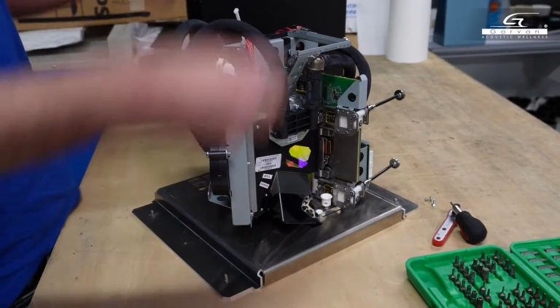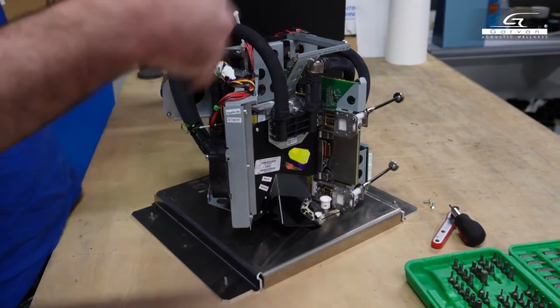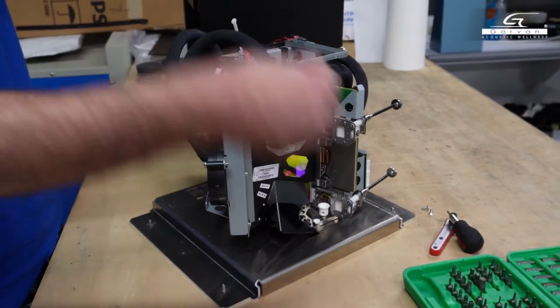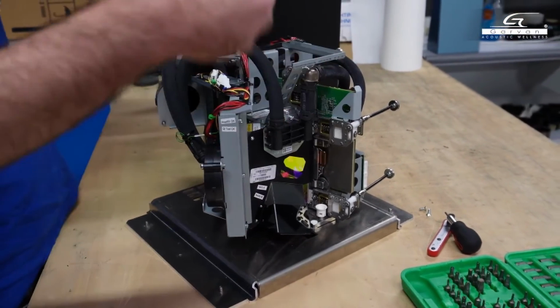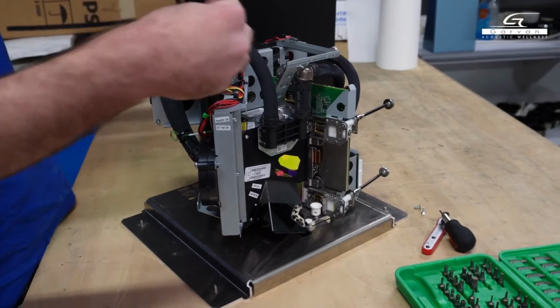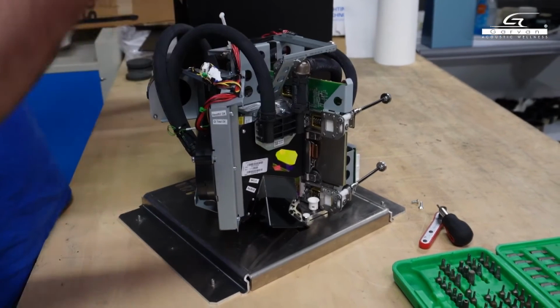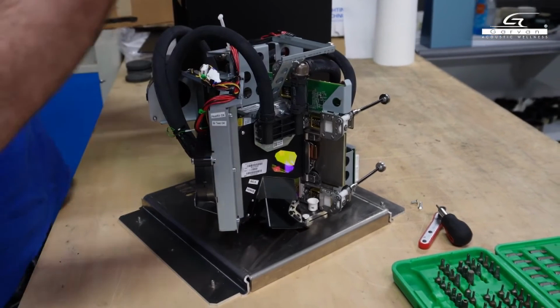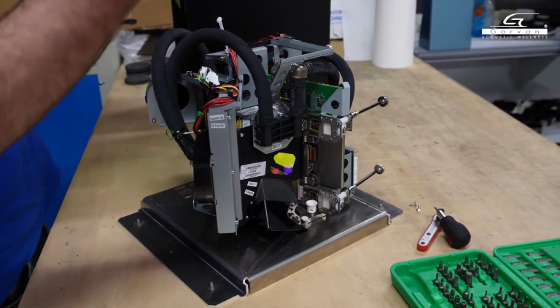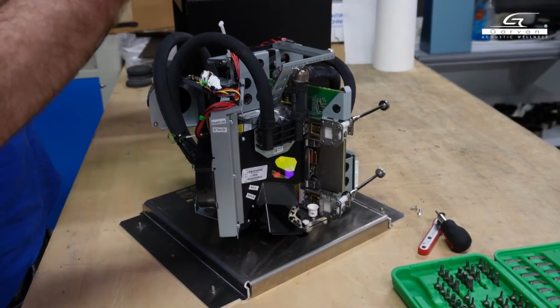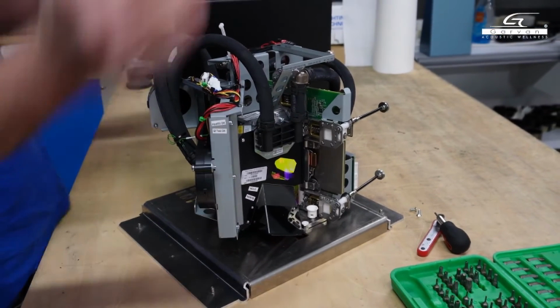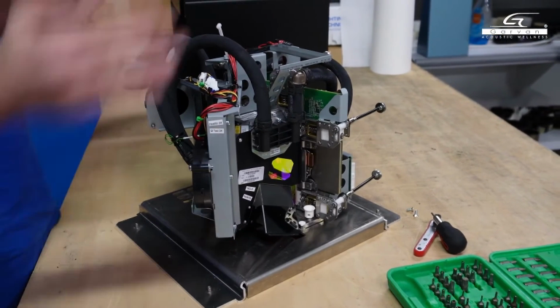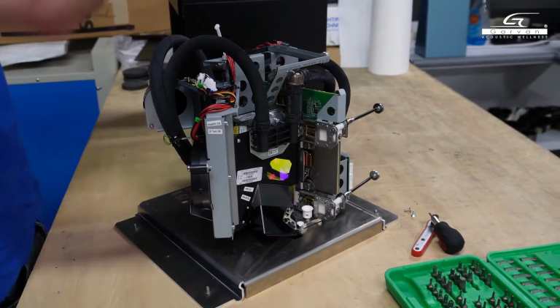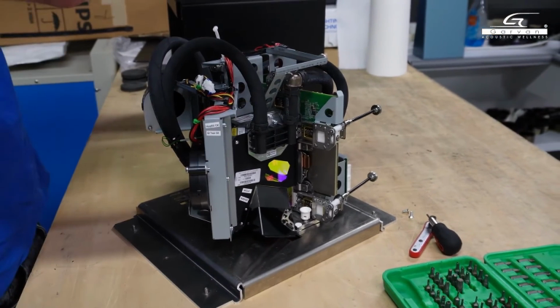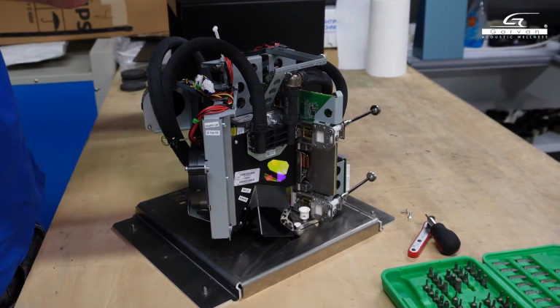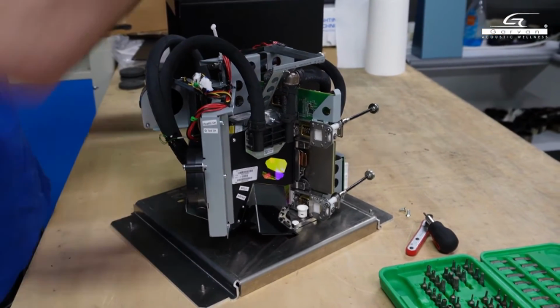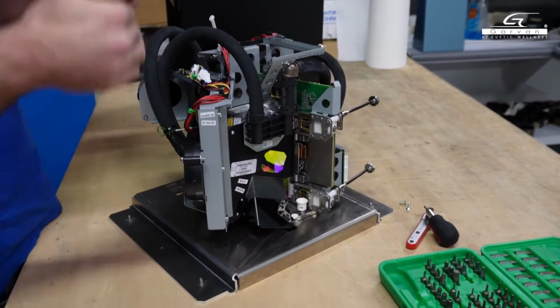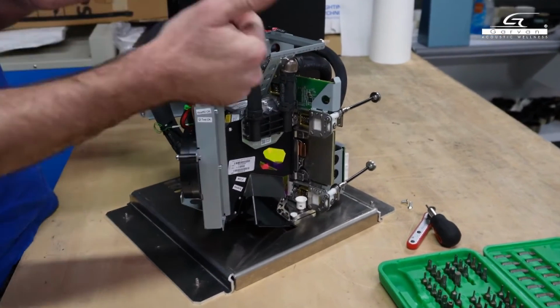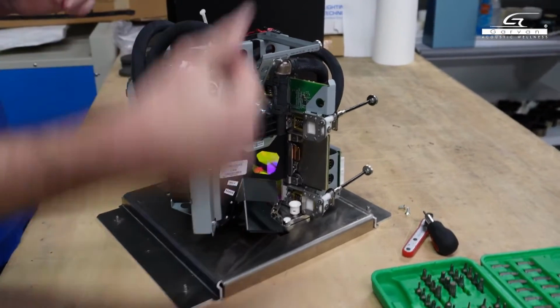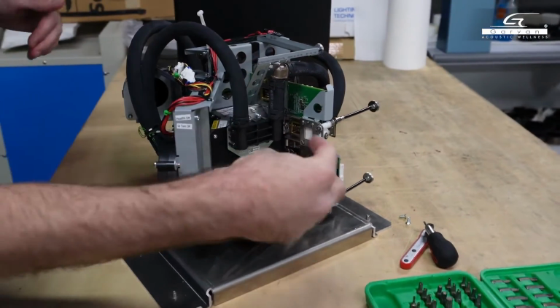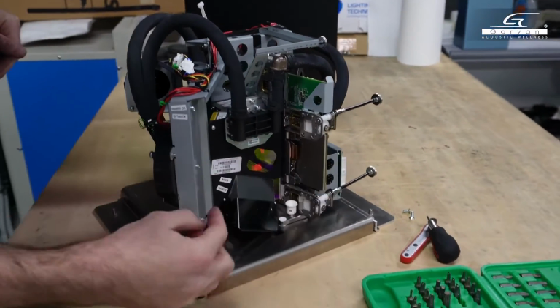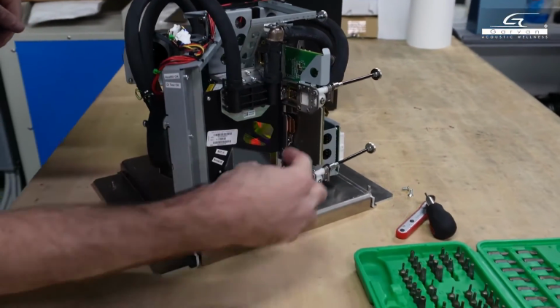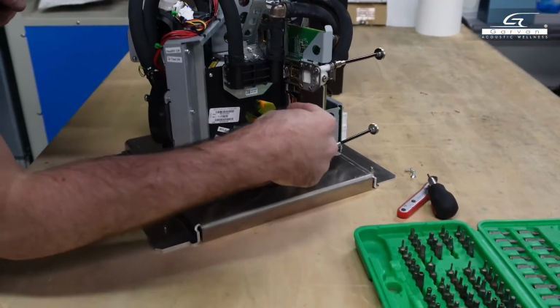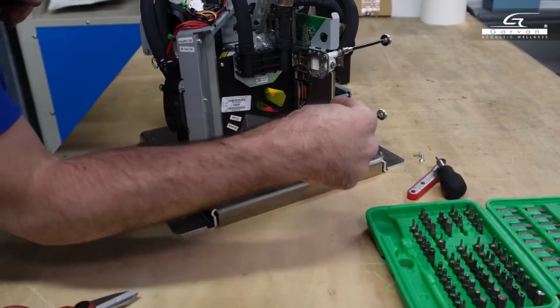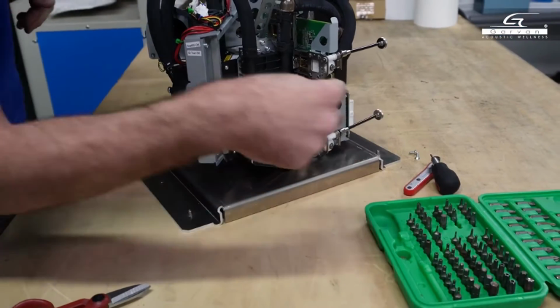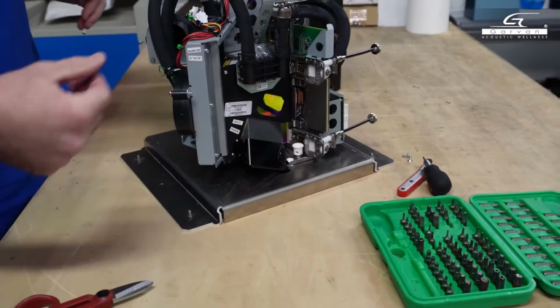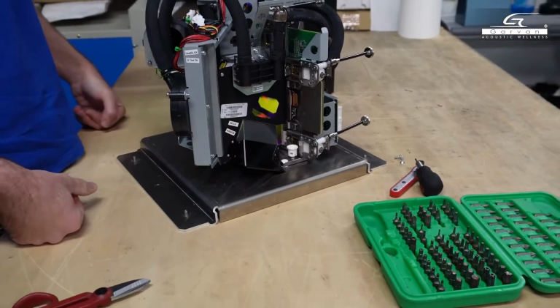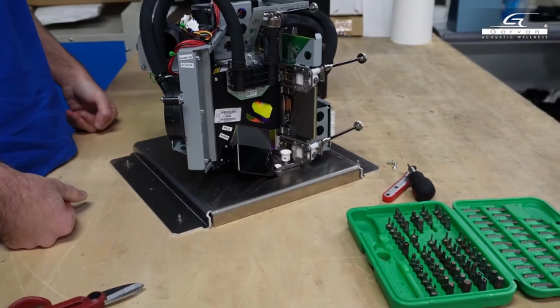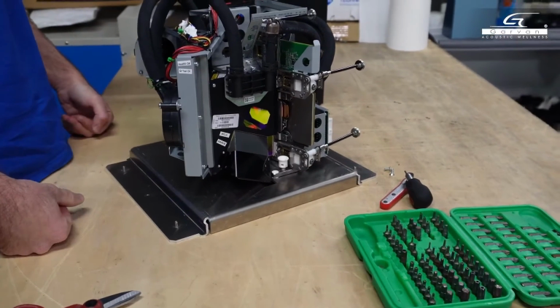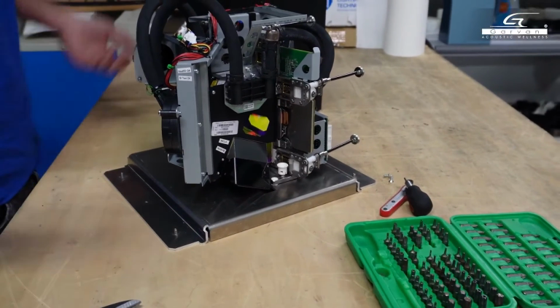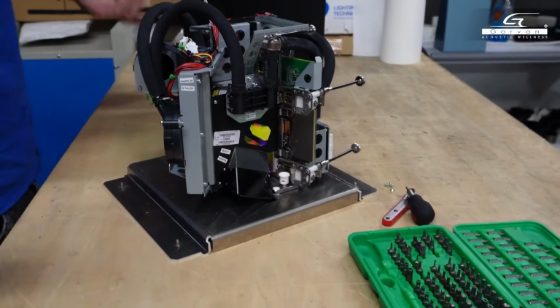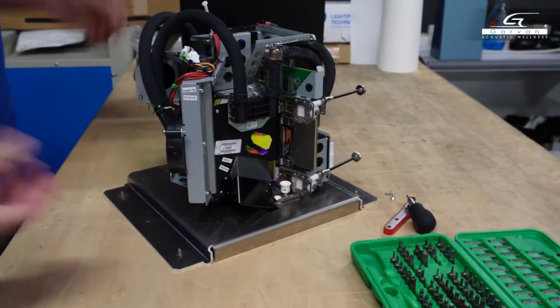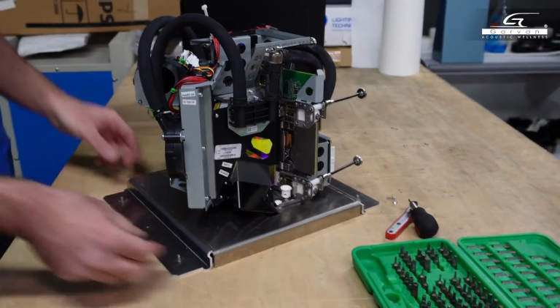So, red, green, blue — those various micro-specs are then channeled towards the output, towards the lens, which is here, and produces the image on the screen.